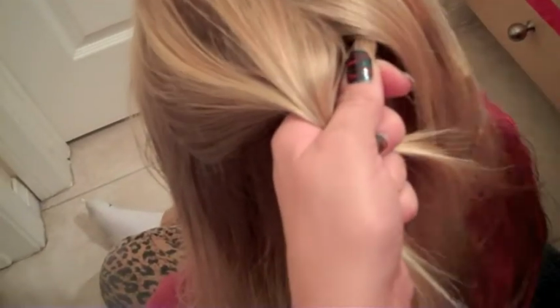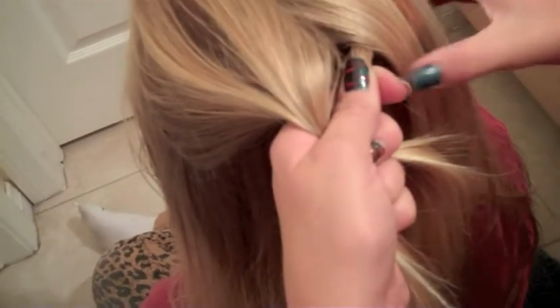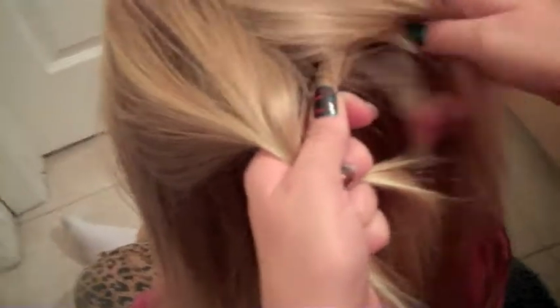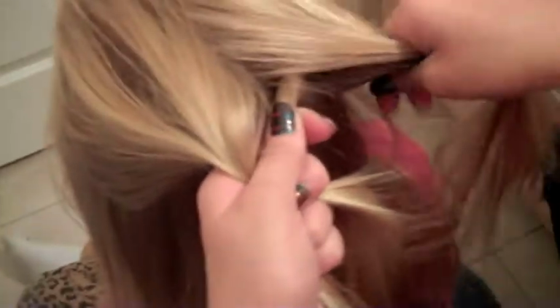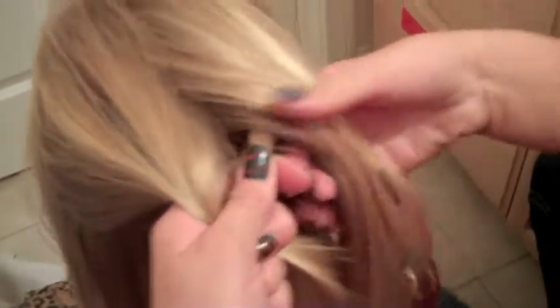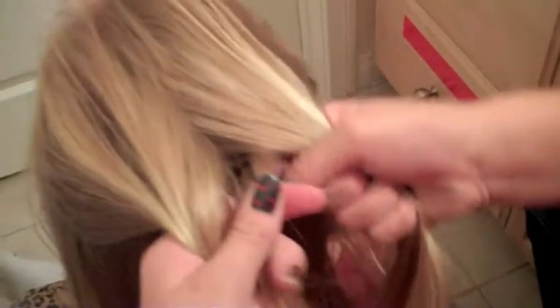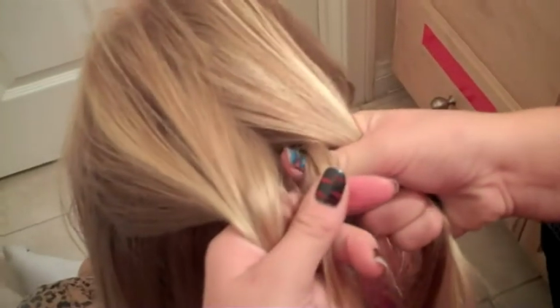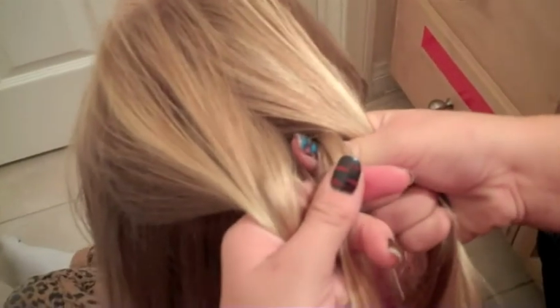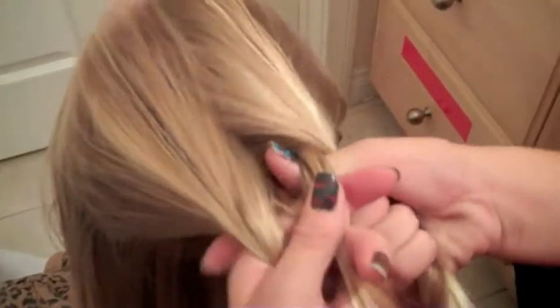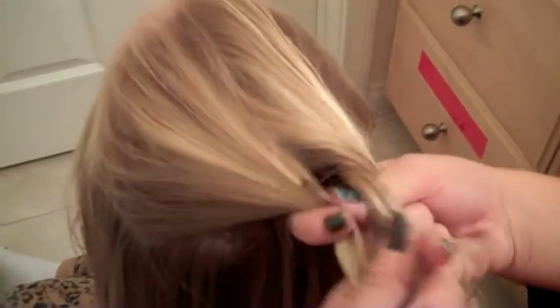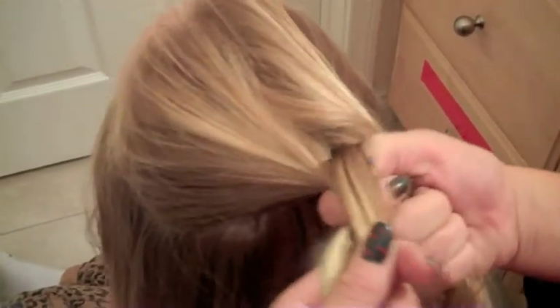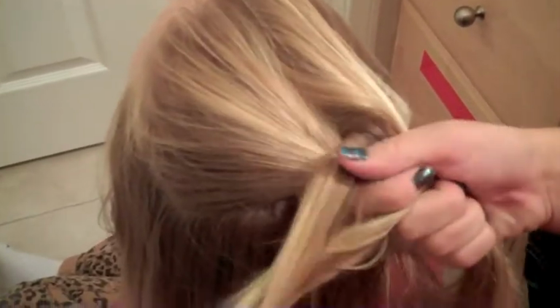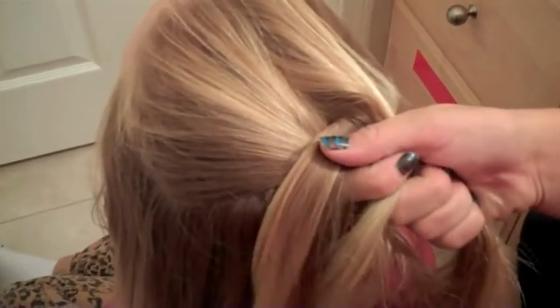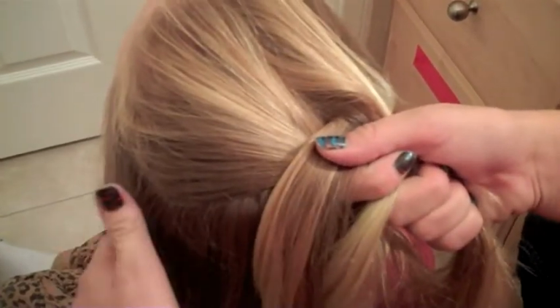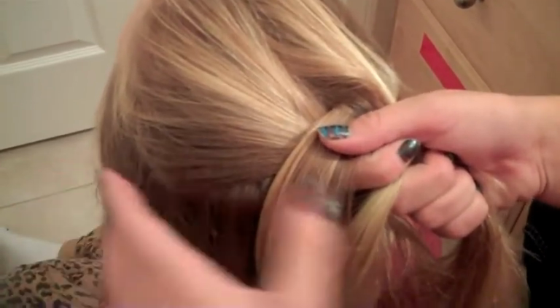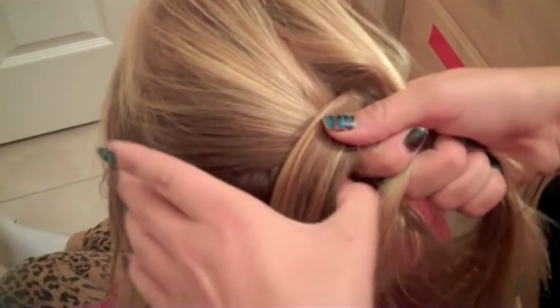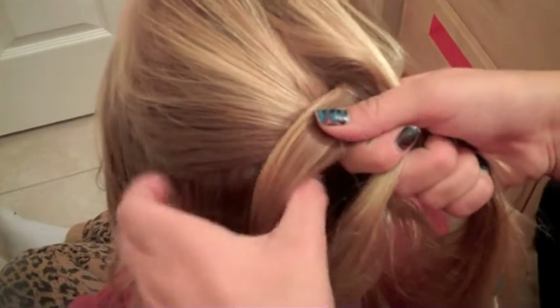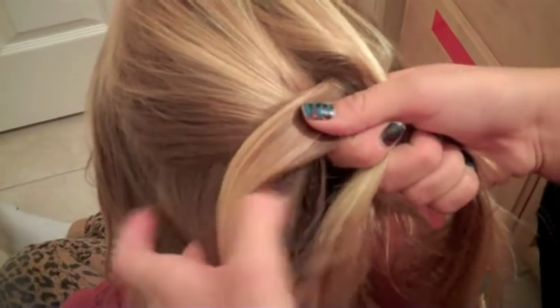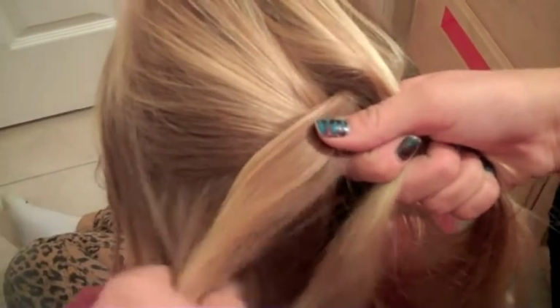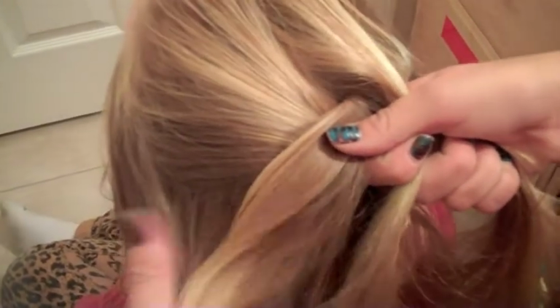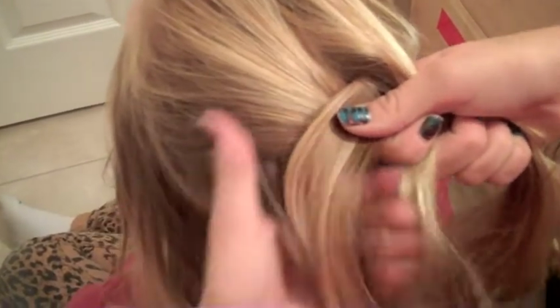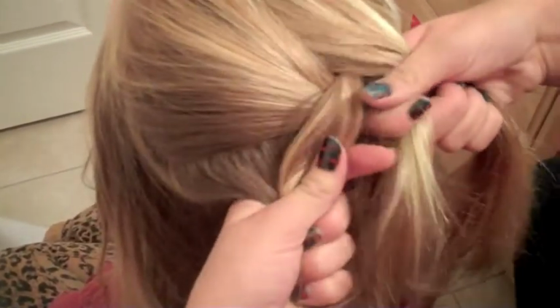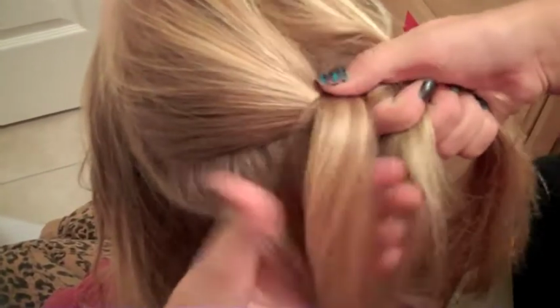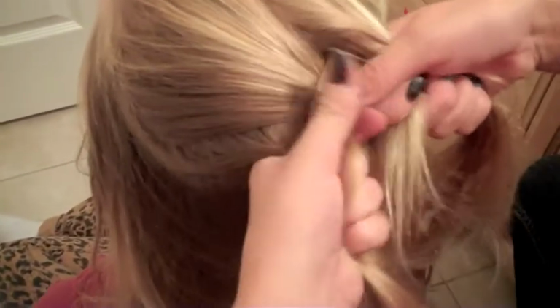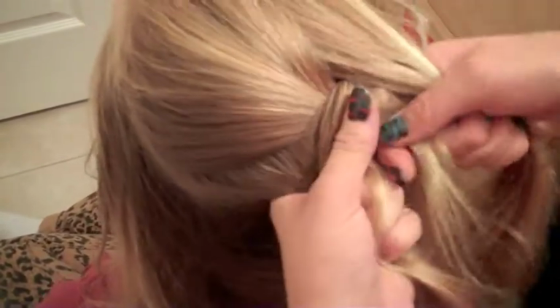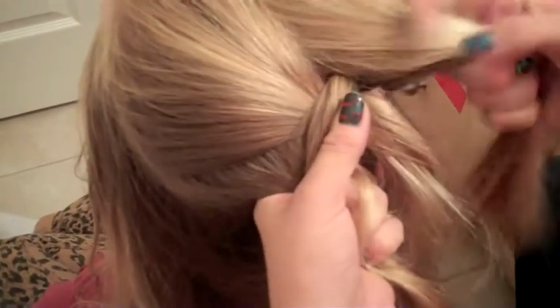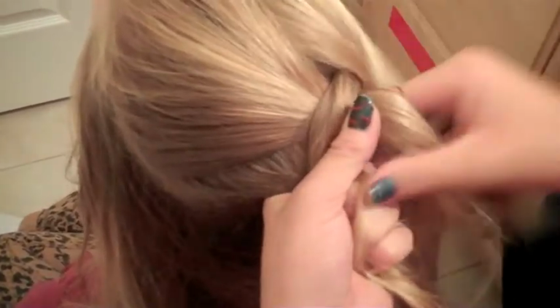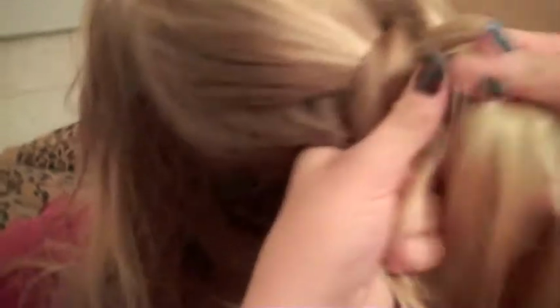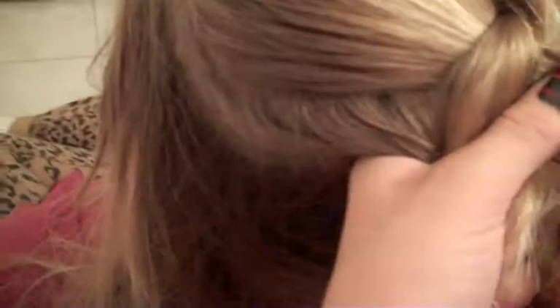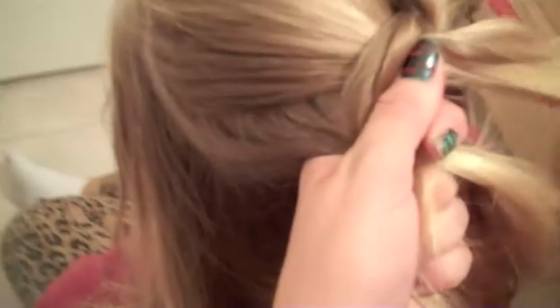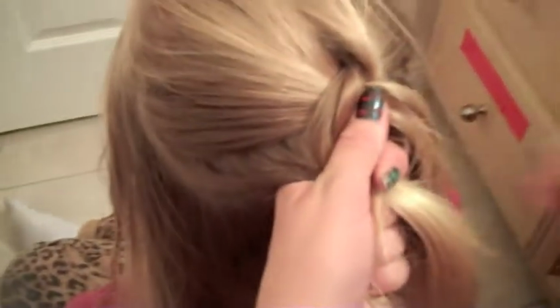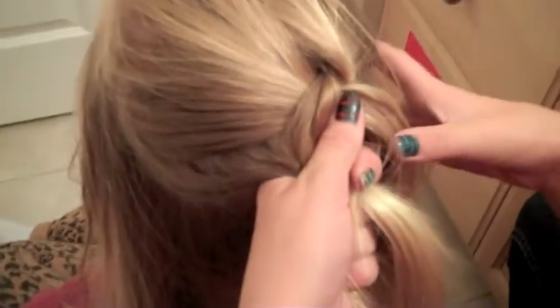You're just going to pick up hair and add it into the strand, and then go left under the center. So instead of going over, you're going under. It's really simple, really easy. A lot of people end up doing that by mistake because they think they're French braiding, but they're not really French braiding.